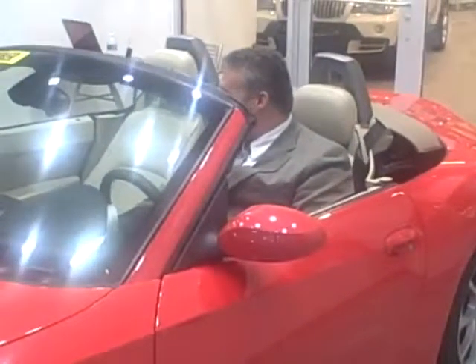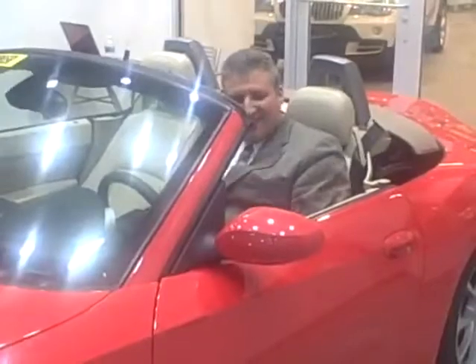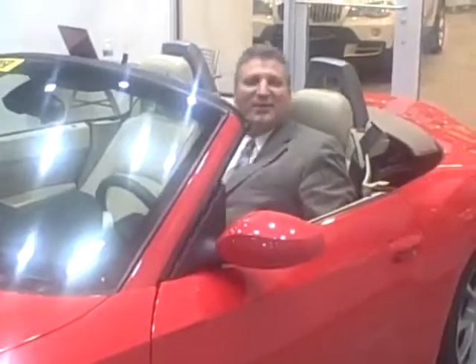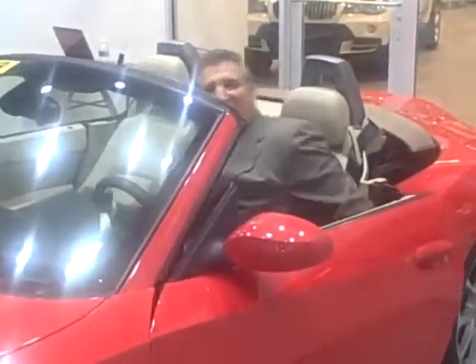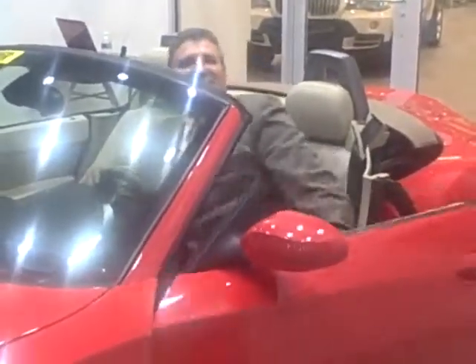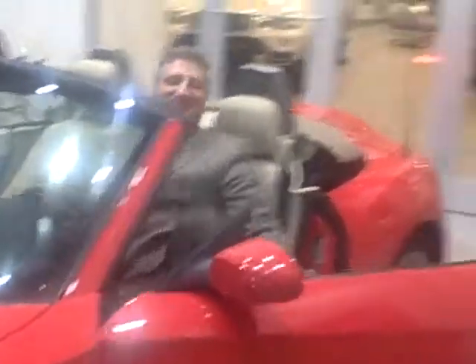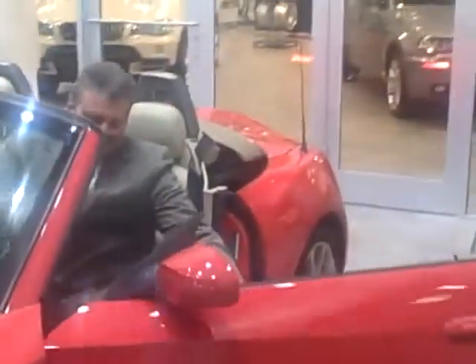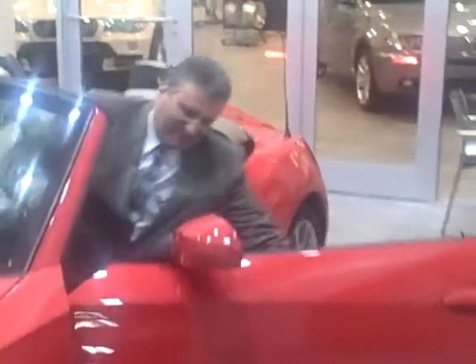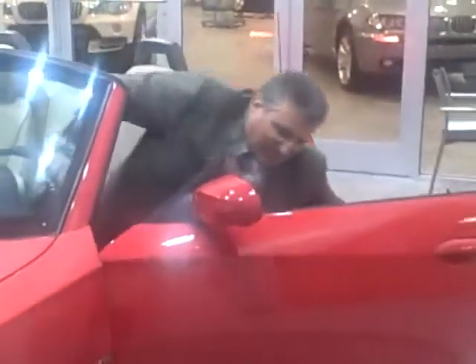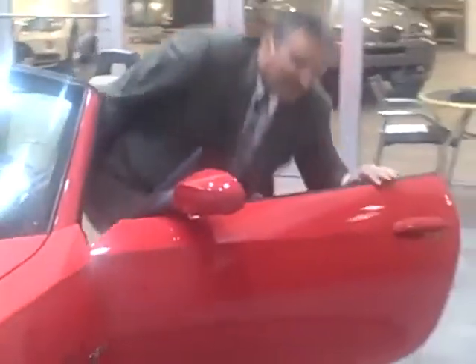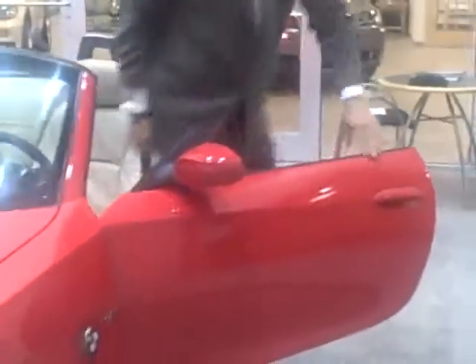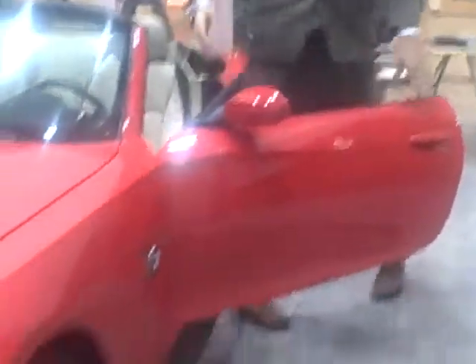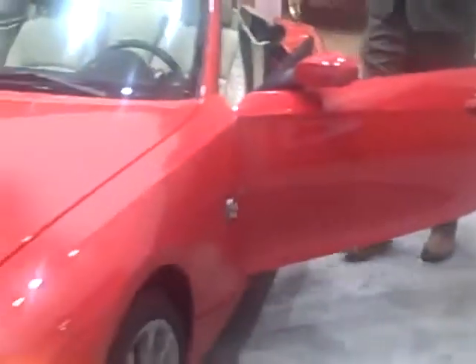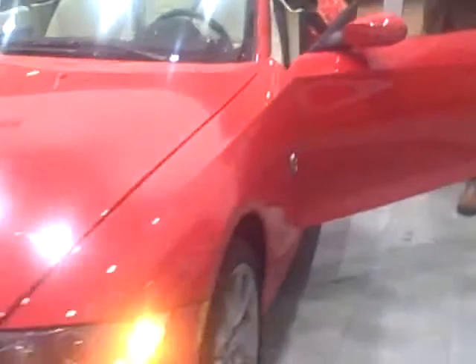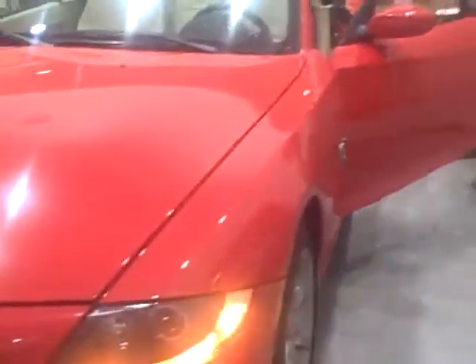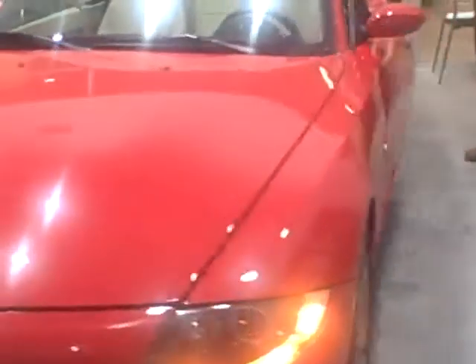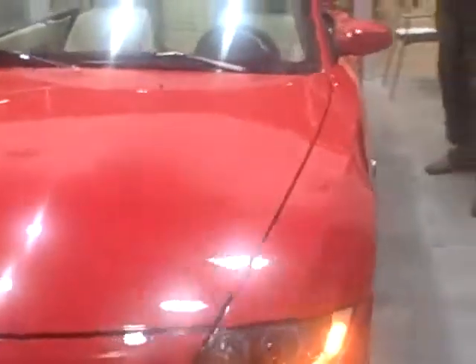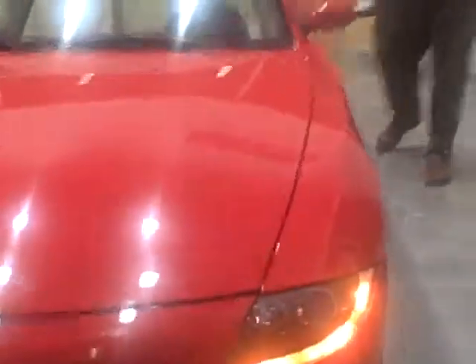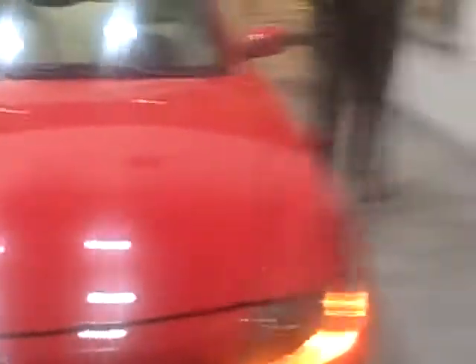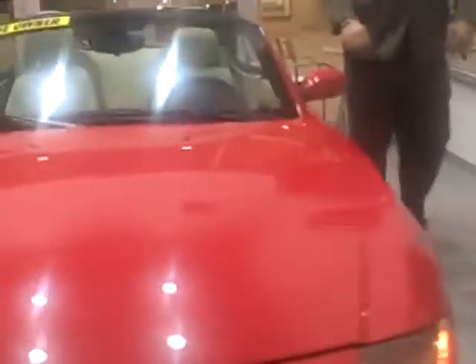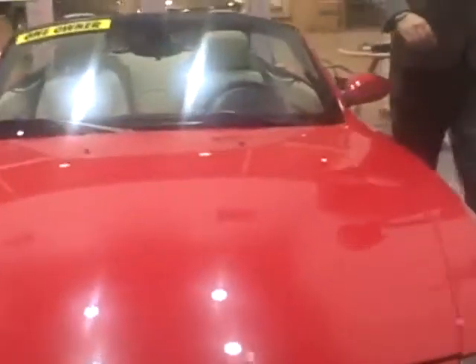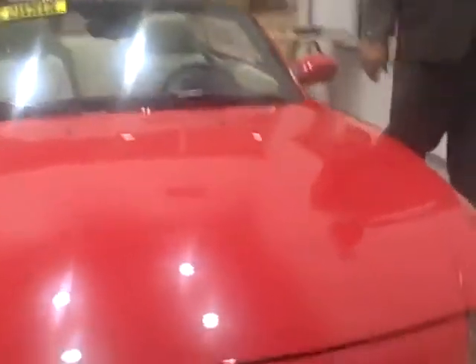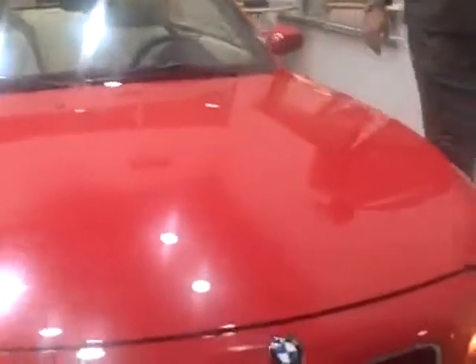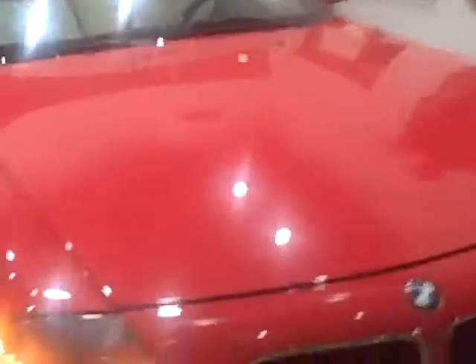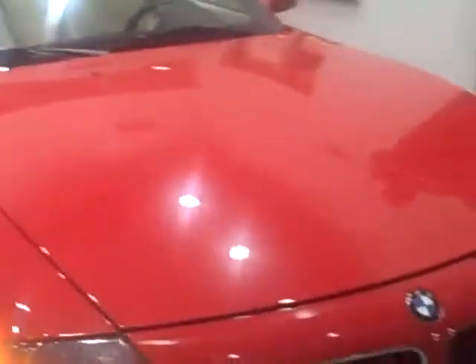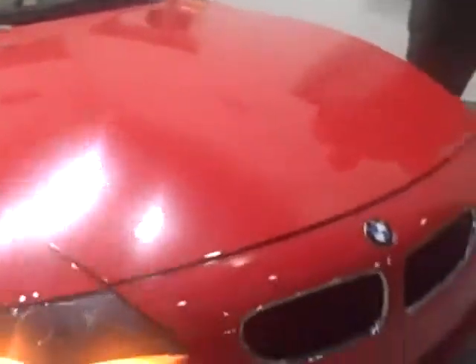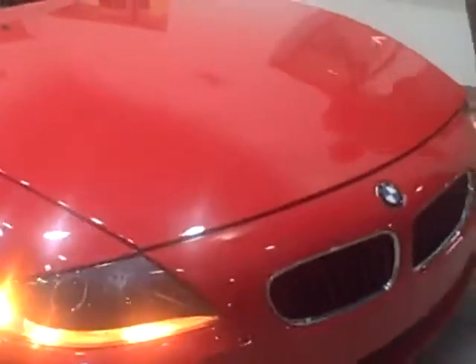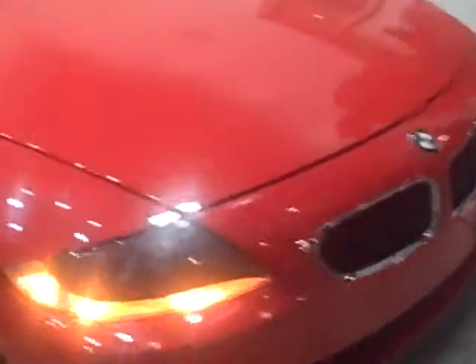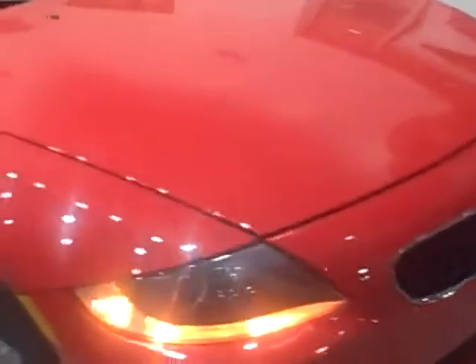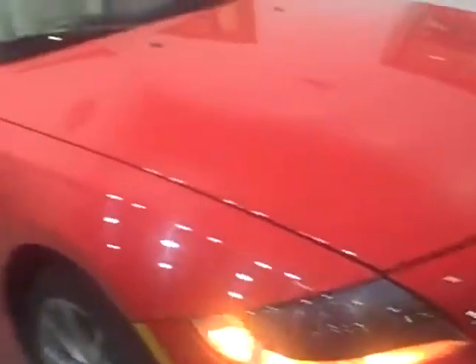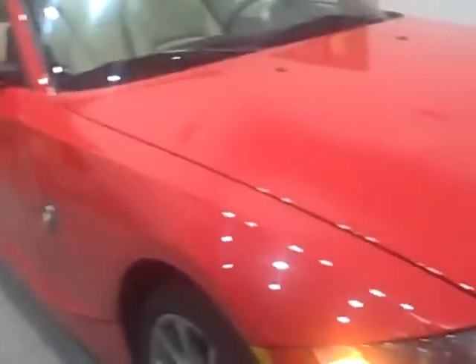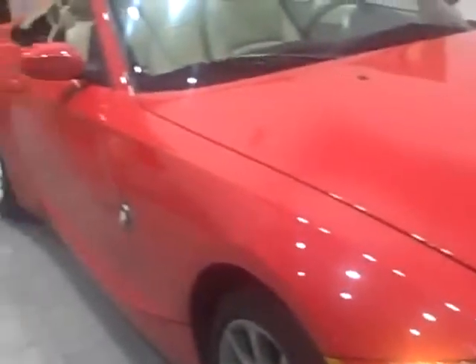Take the top down and hop on up. And I'm proud to show you one of our first examples of a certified pre-owned BMW here at Coggin BMW at Fort Pierce.